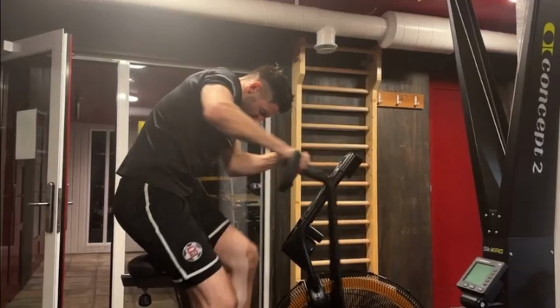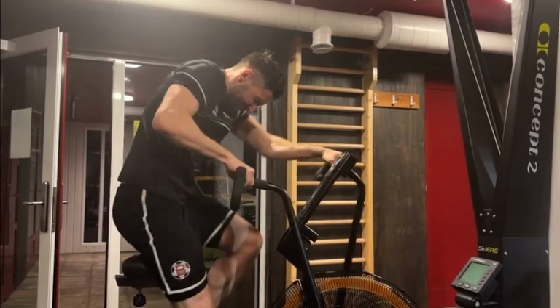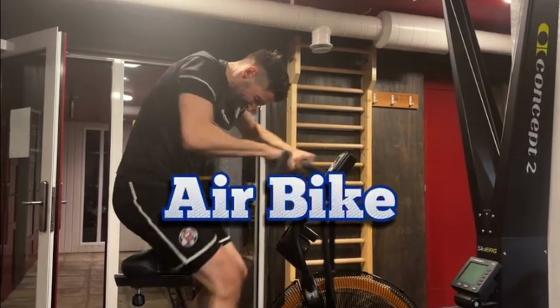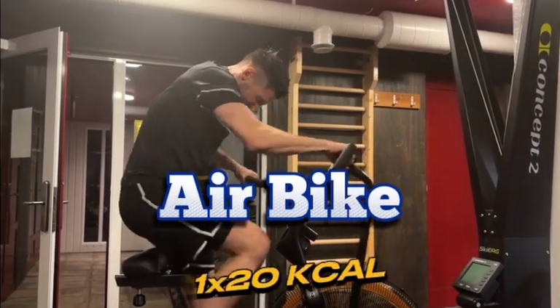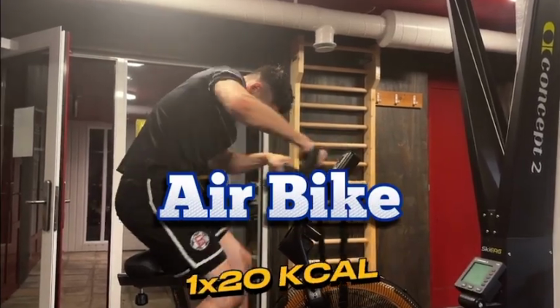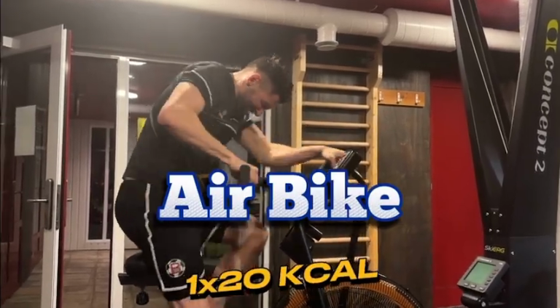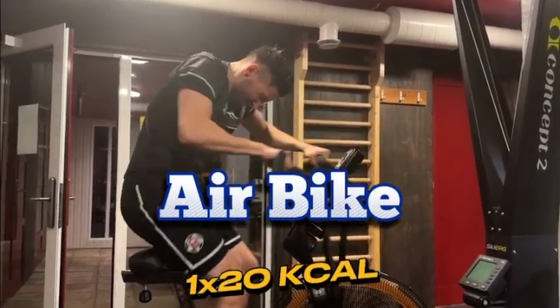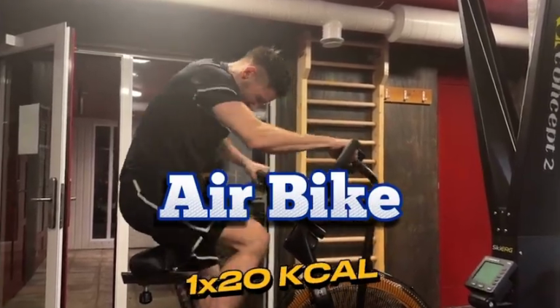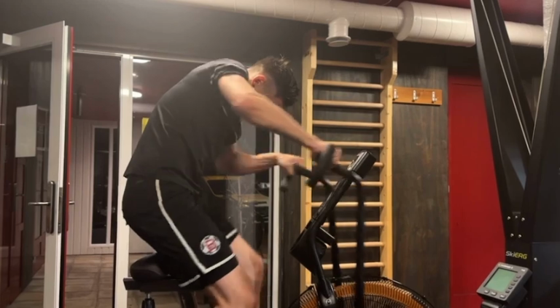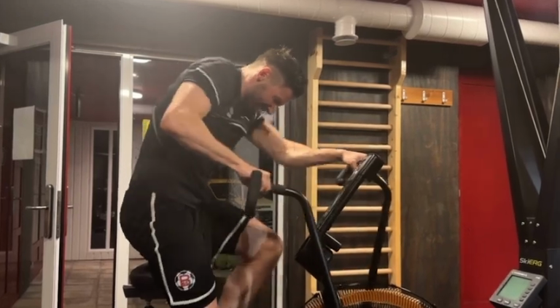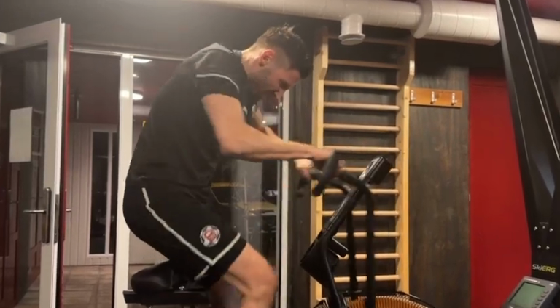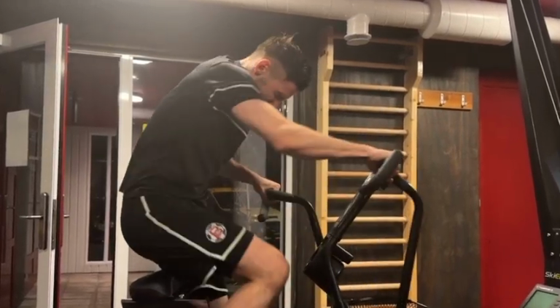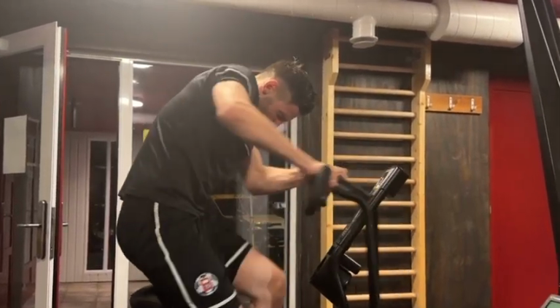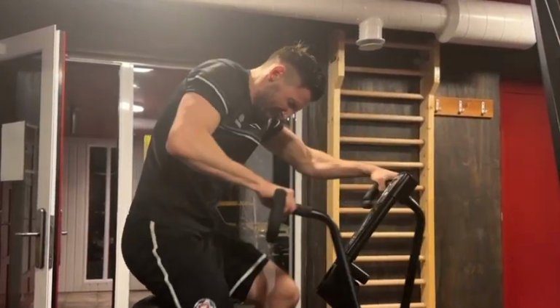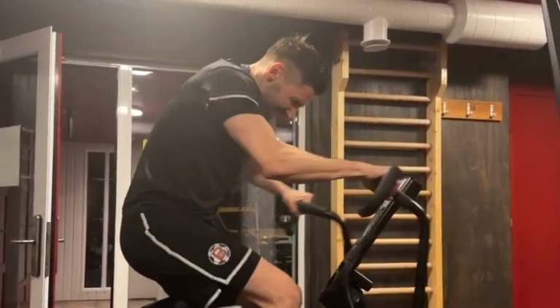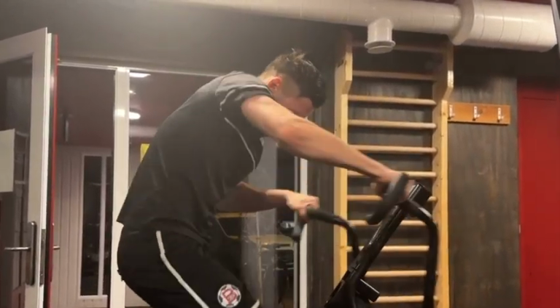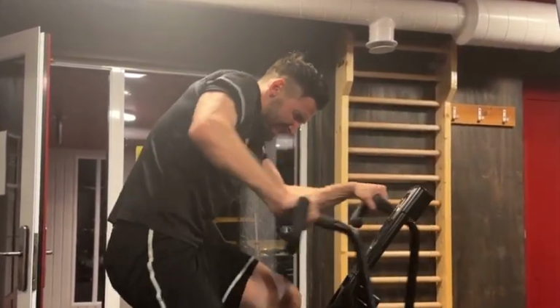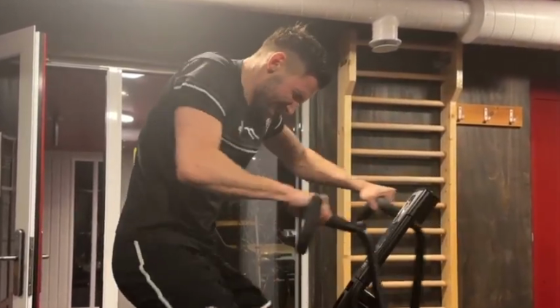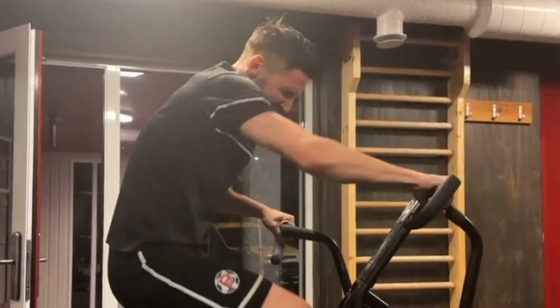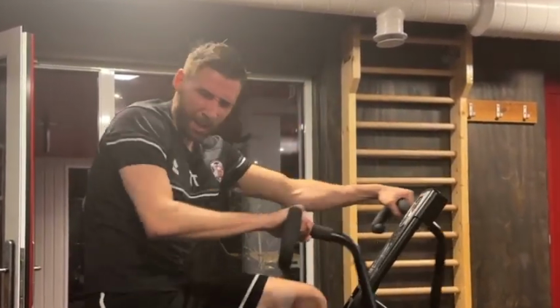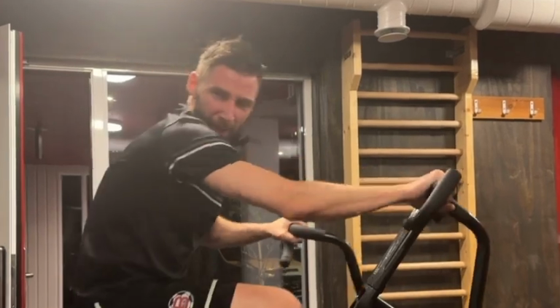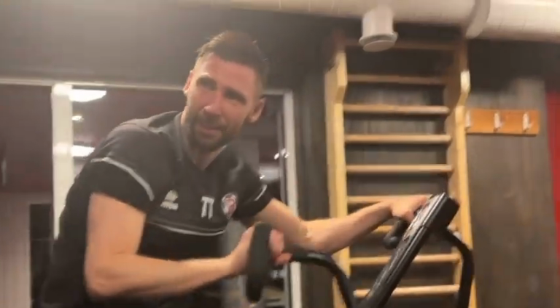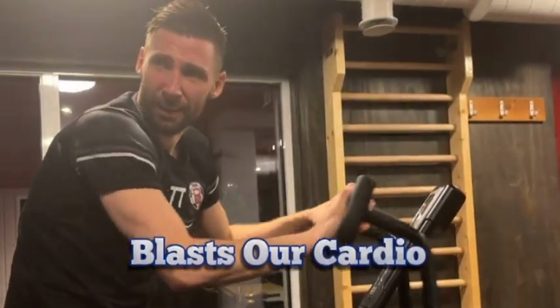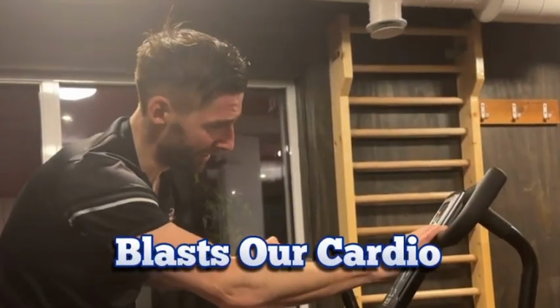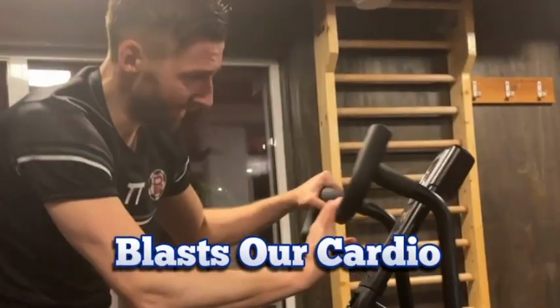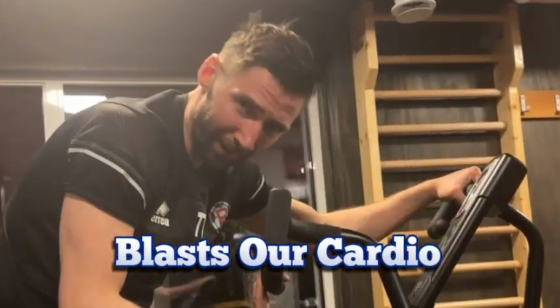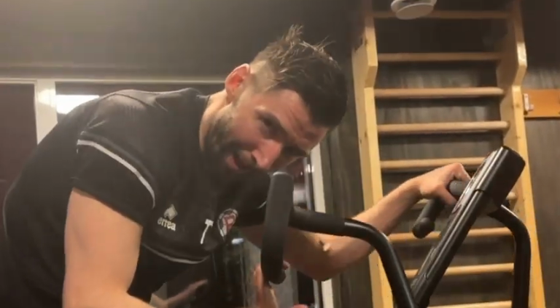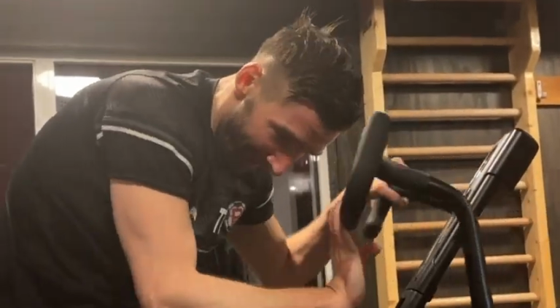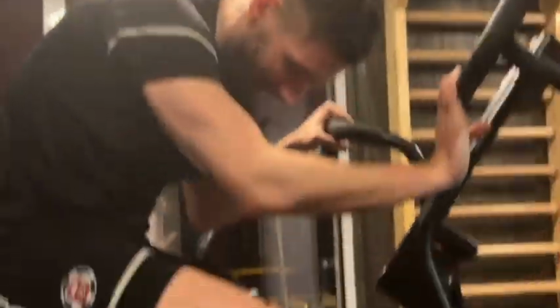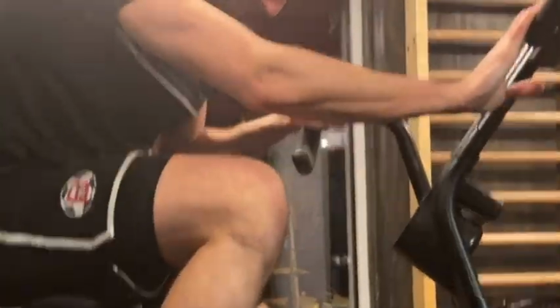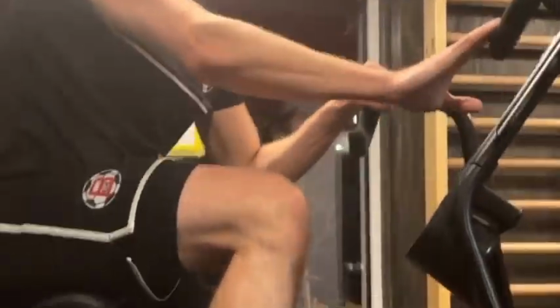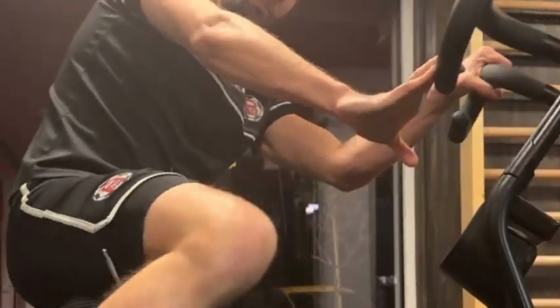We're finishing strong with the air bike. If you don't have an air bike, you can use a regular bike or a rowing machine. Your aim is to burn 20 calories as fast as possible — this blasts our cardio, keeping us sharp and ready for the full 90 minutes.